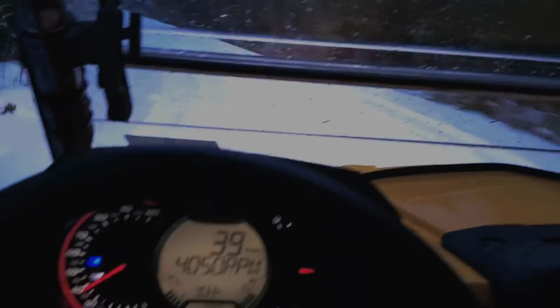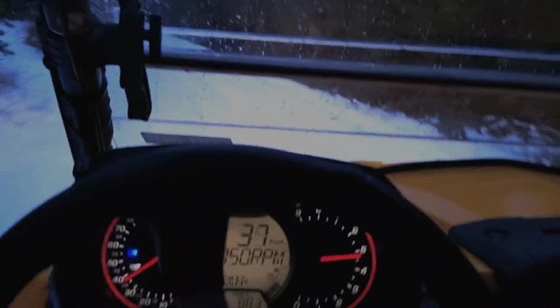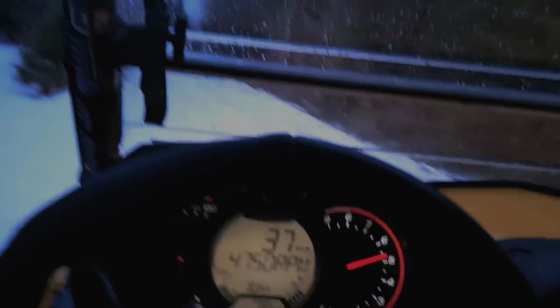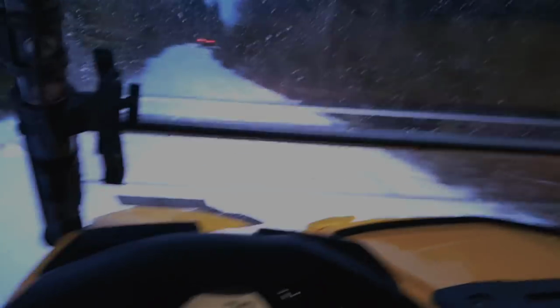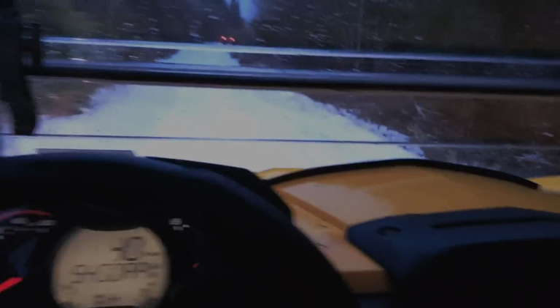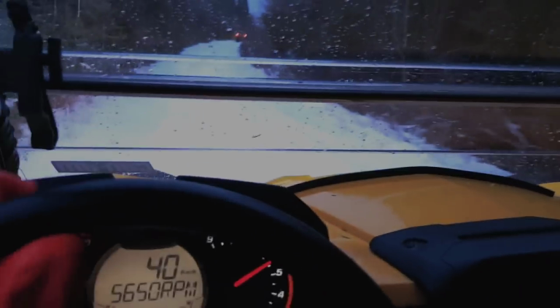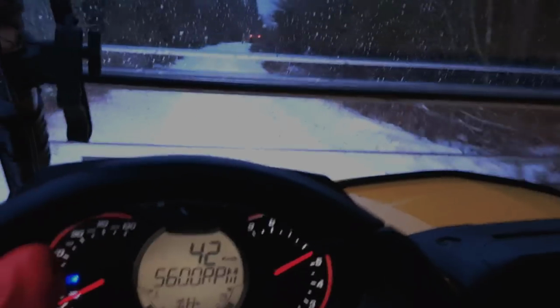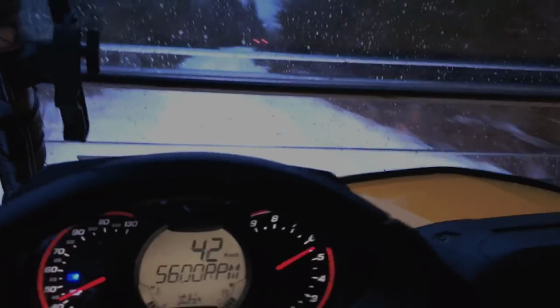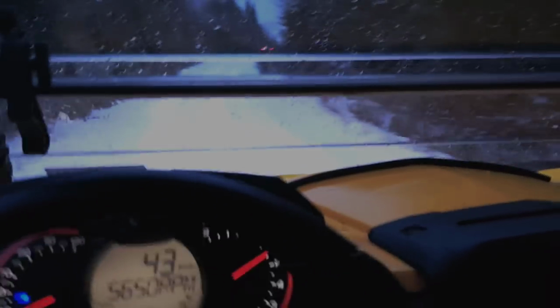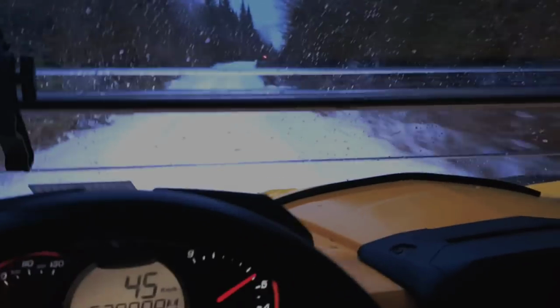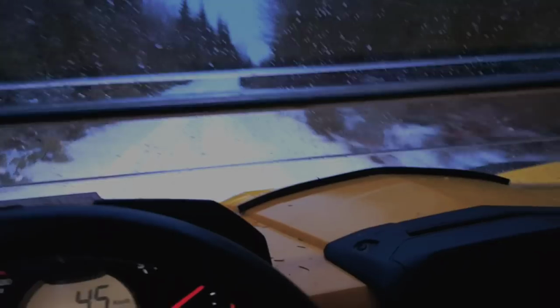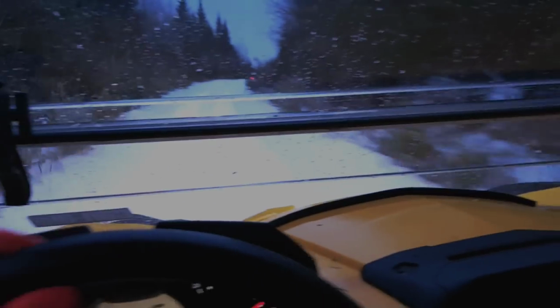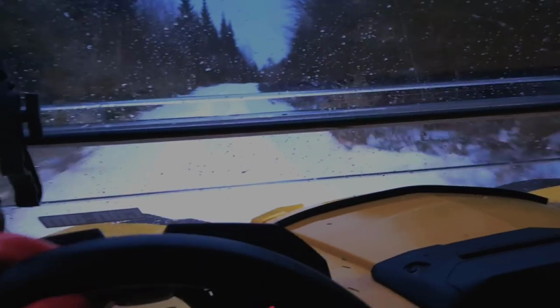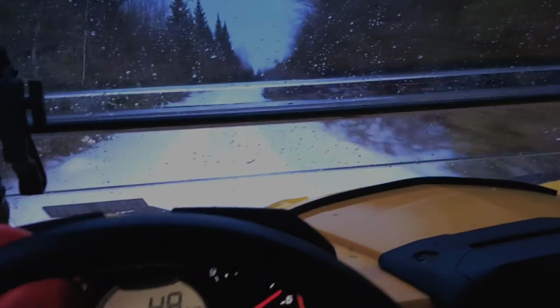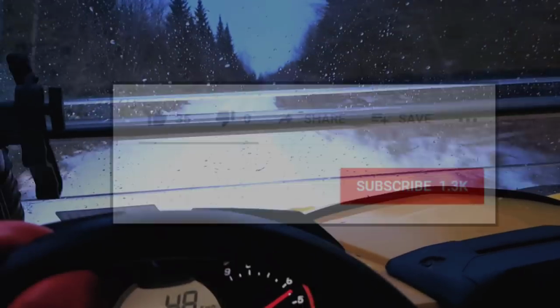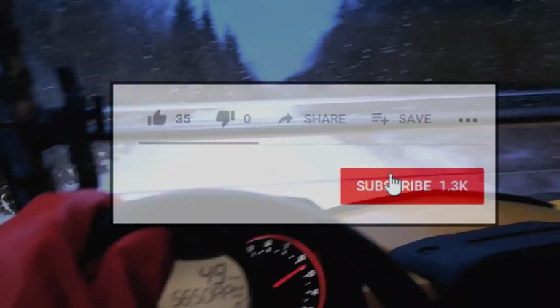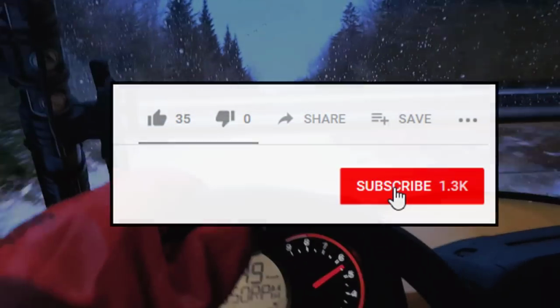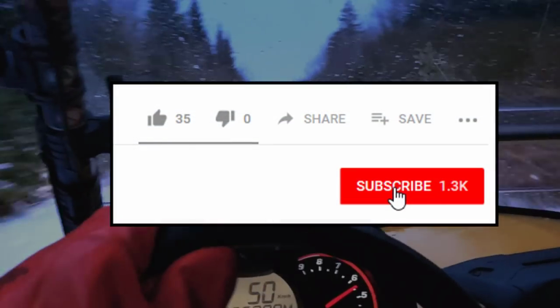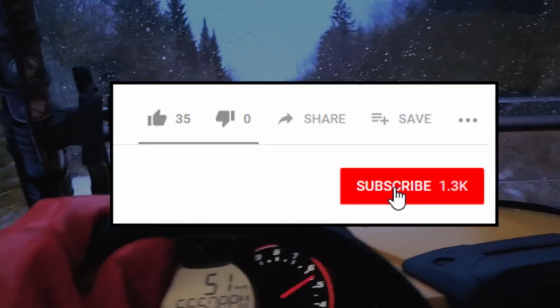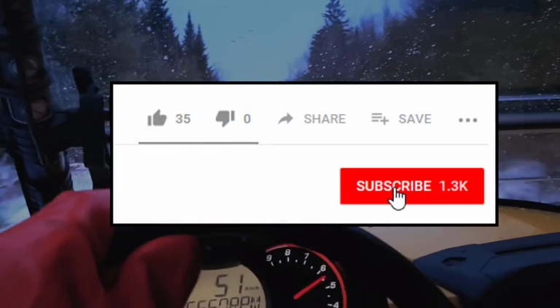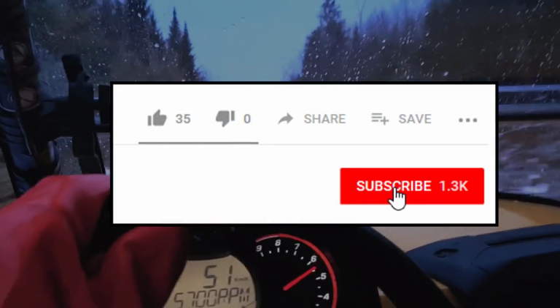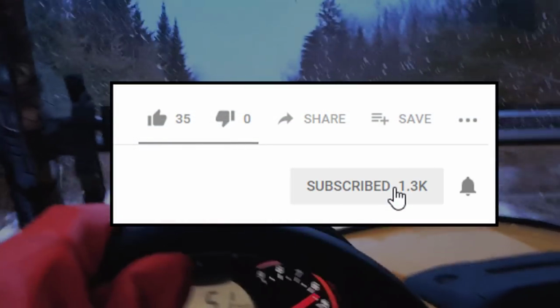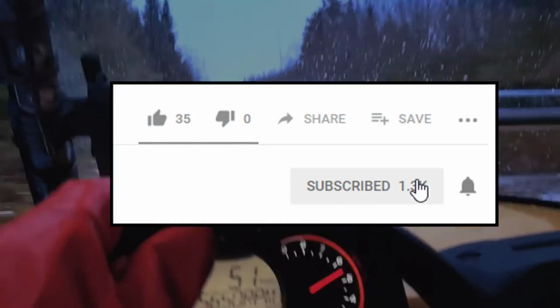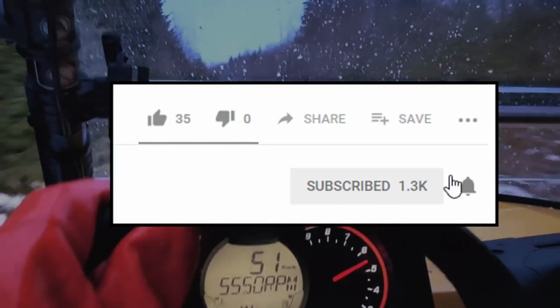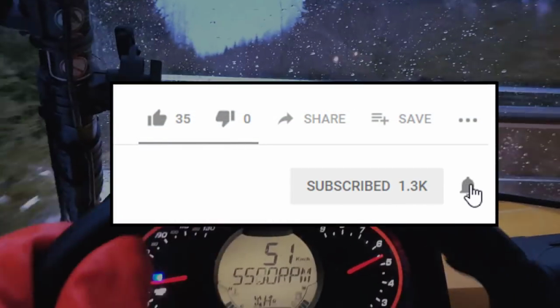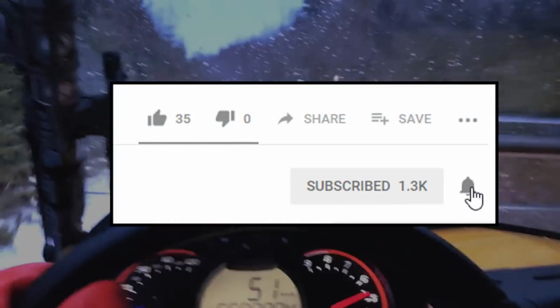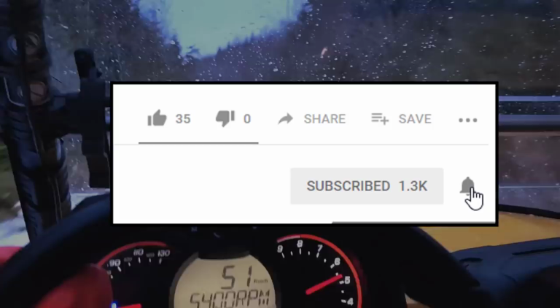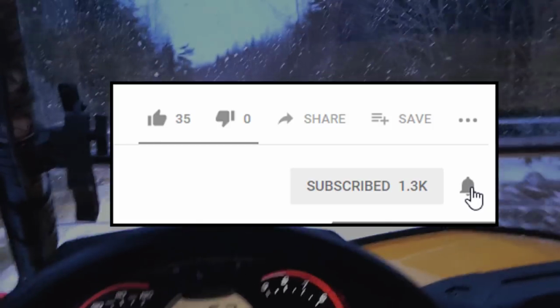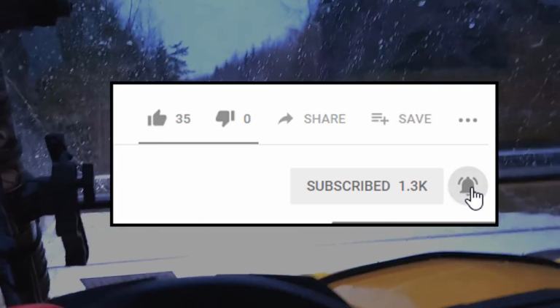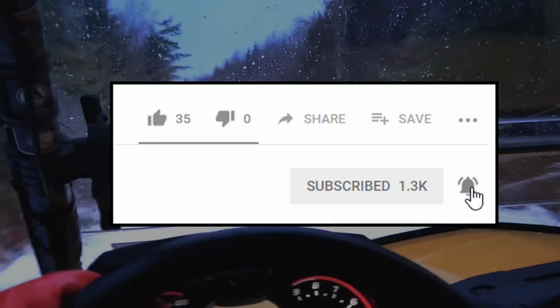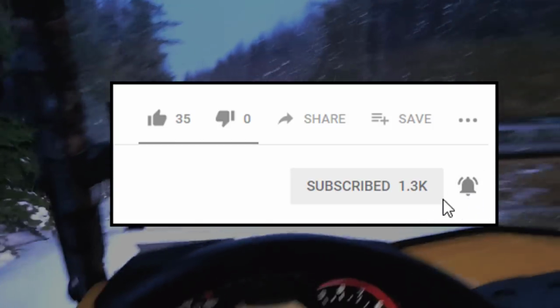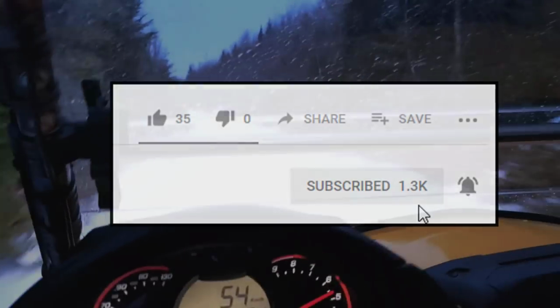Let me know what you think of Maxxis Bighorn 2.0s in the comment section below. If you like the video, please click the subscribe button and the notification bell to get notified when I upload new videos.